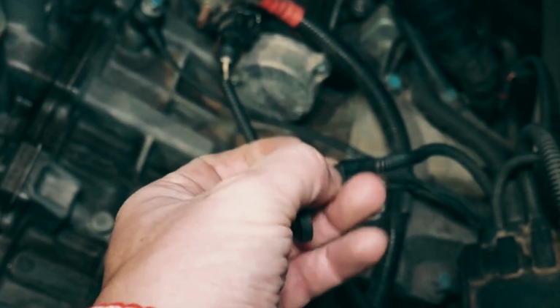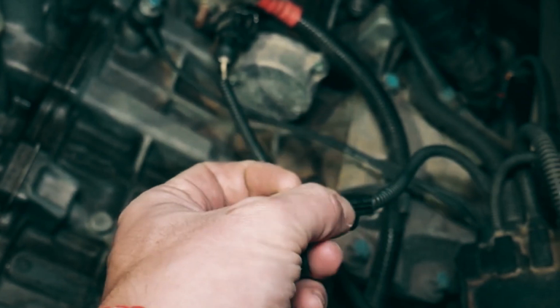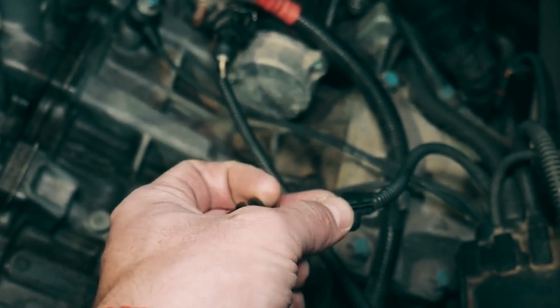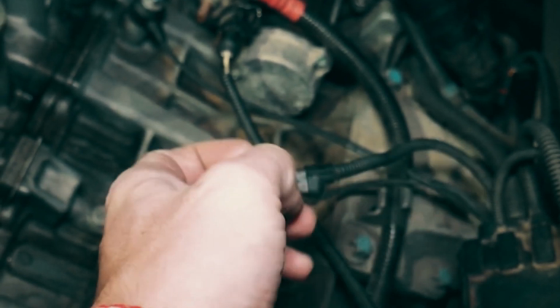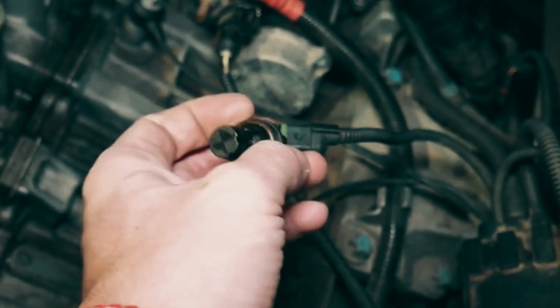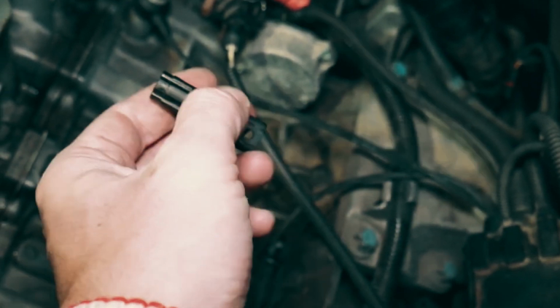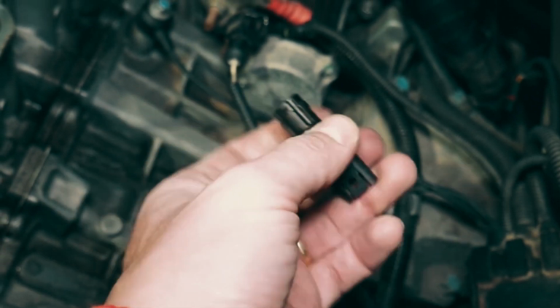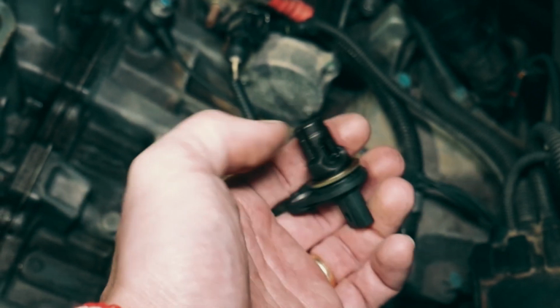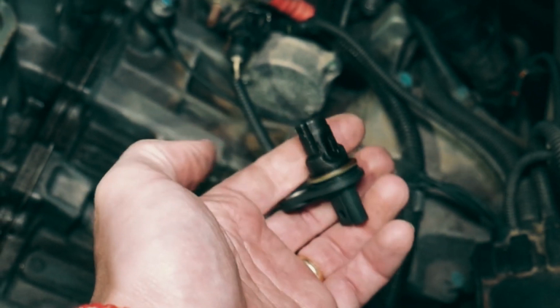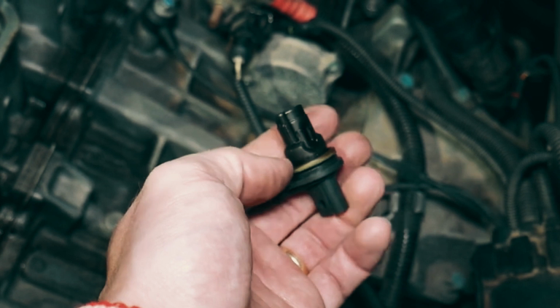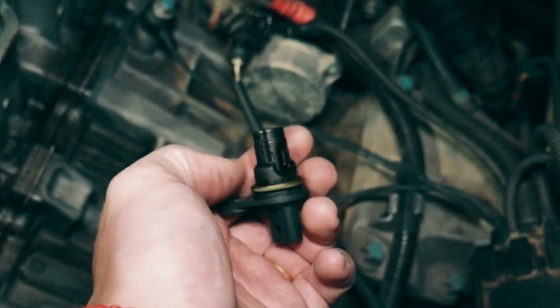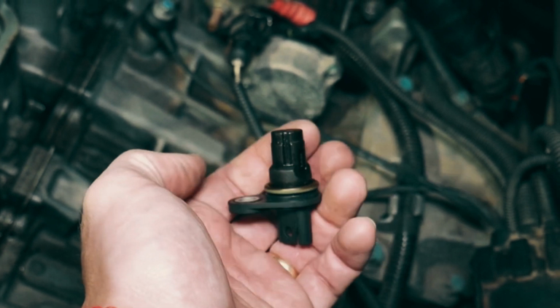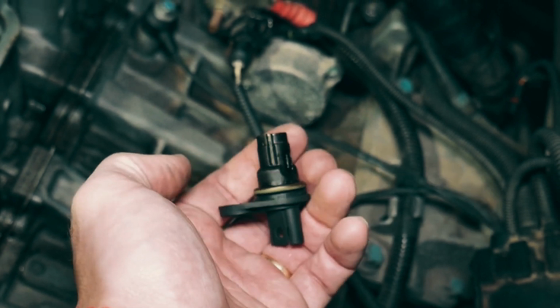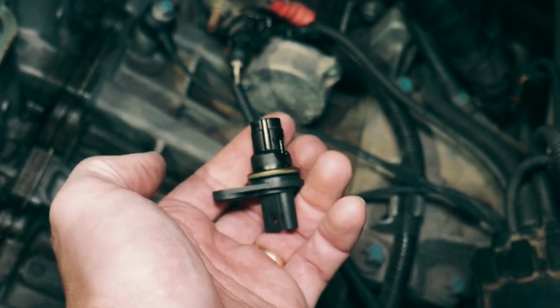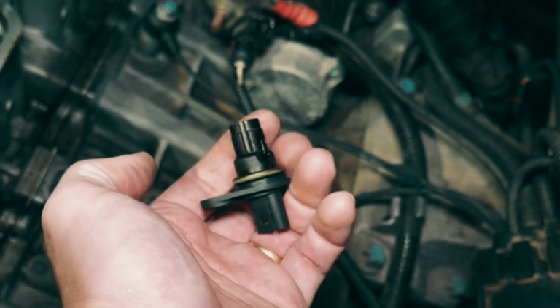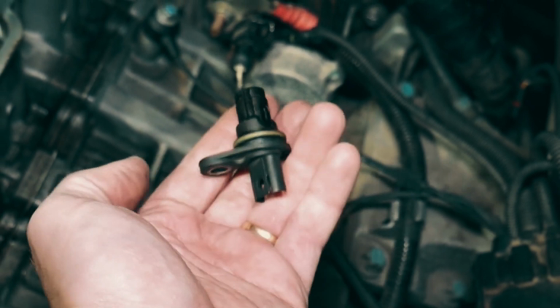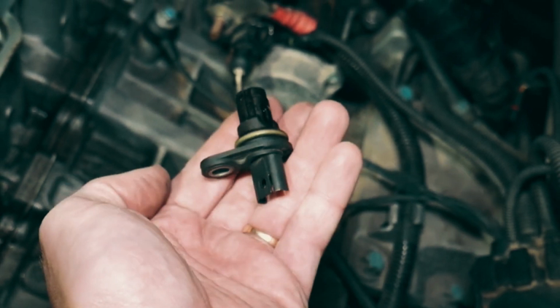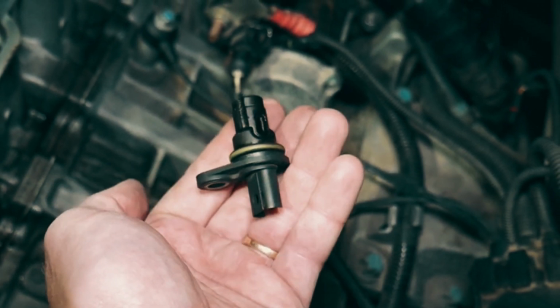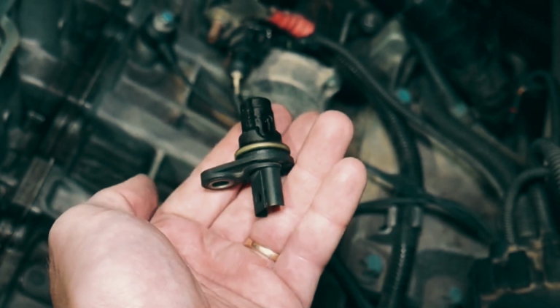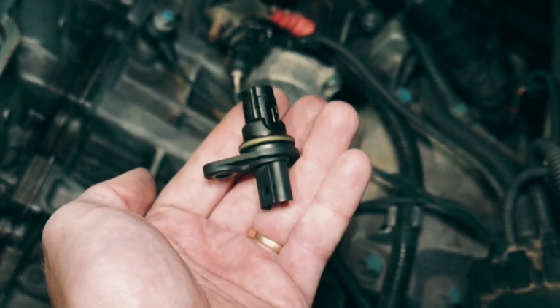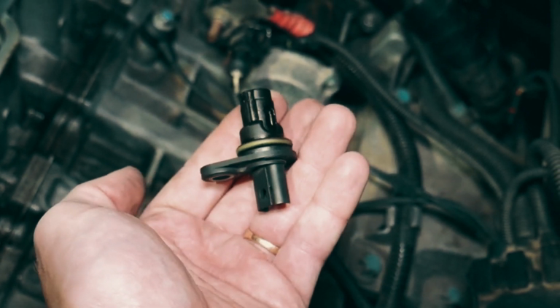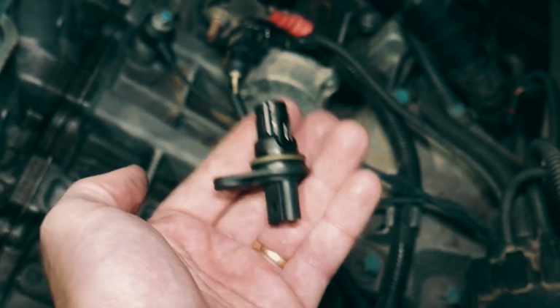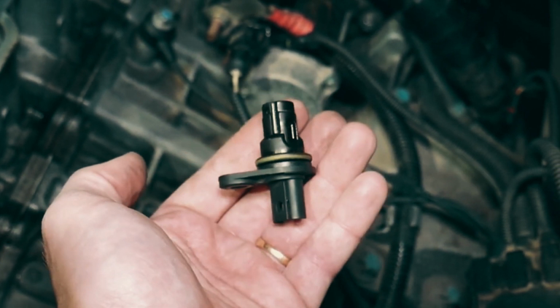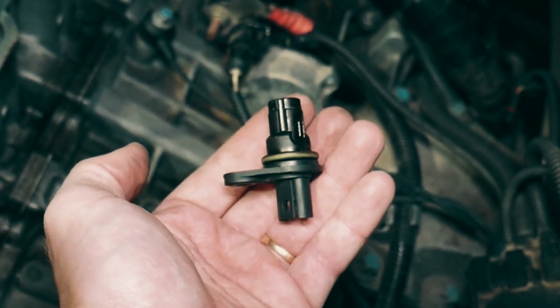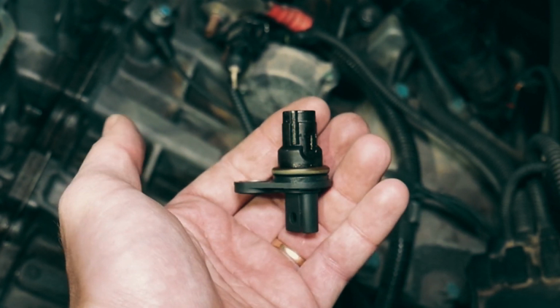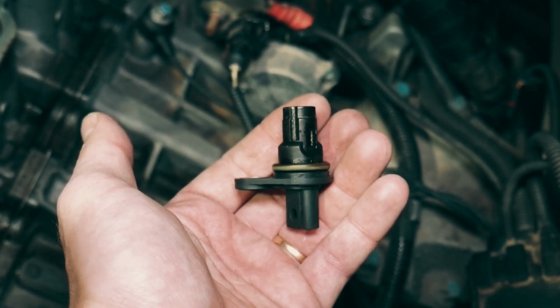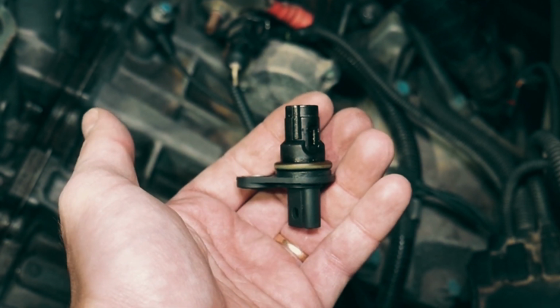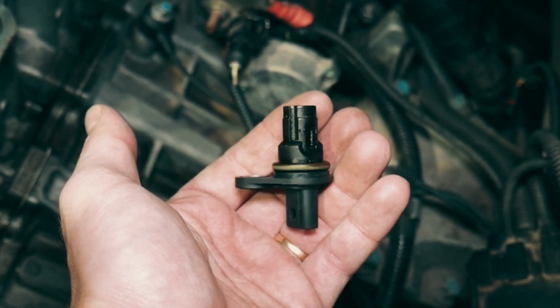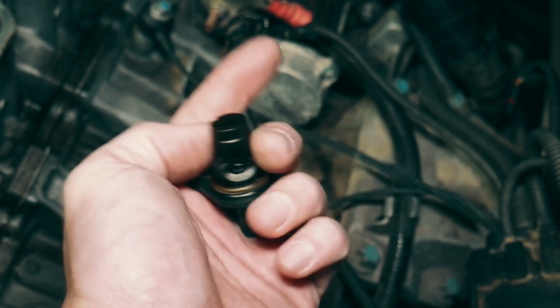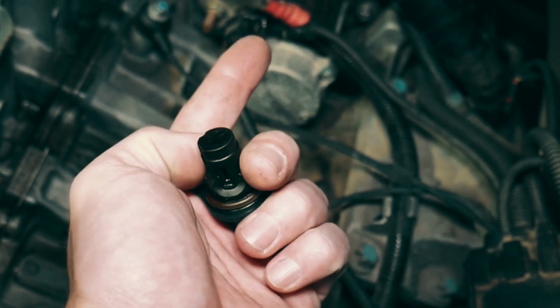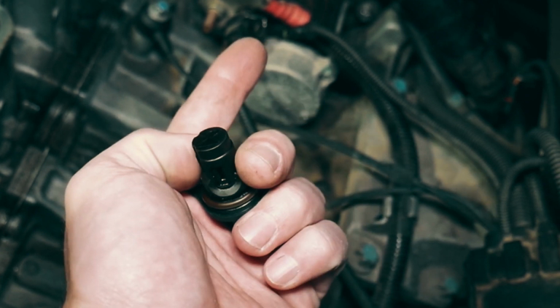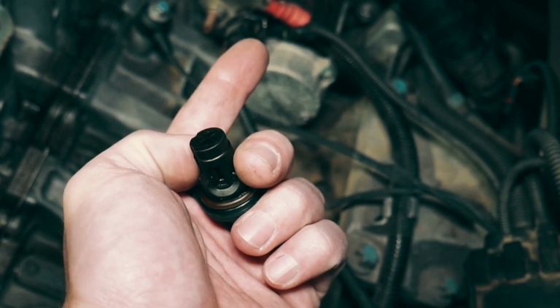You might notice additional signs if the position sensor isn't working properly. This can occasionally result in a blinking check engine light, exhaust backfires, and excessive vibrations.